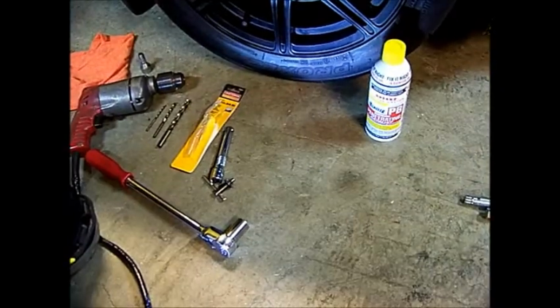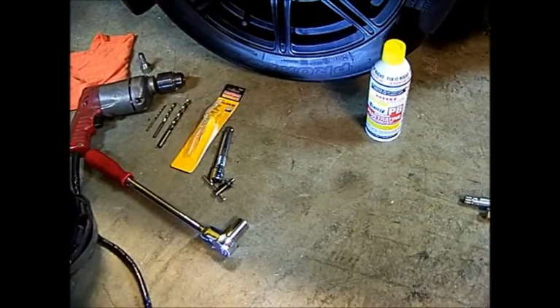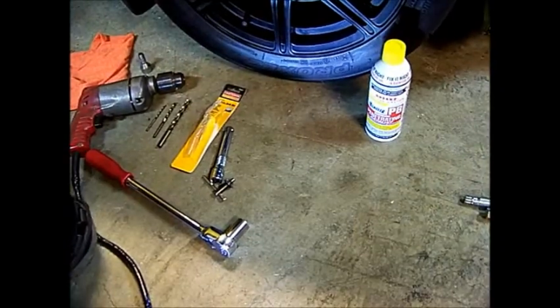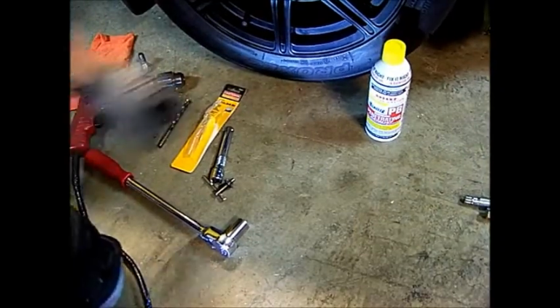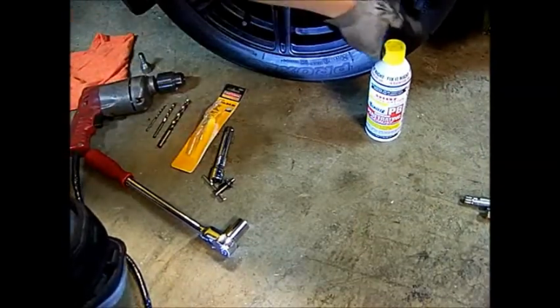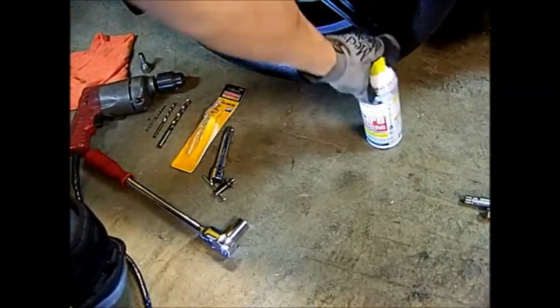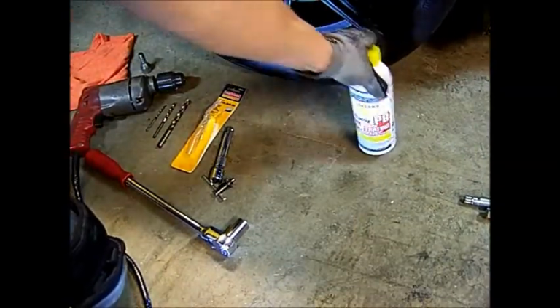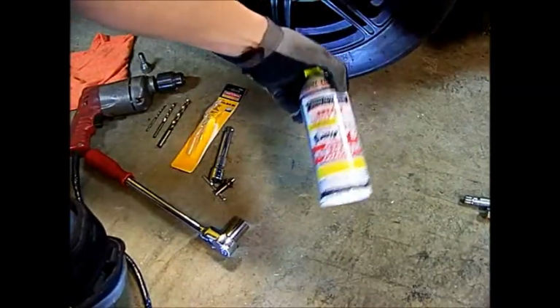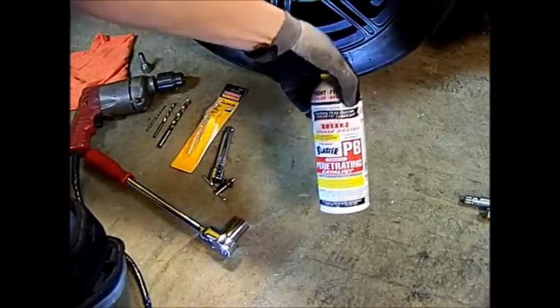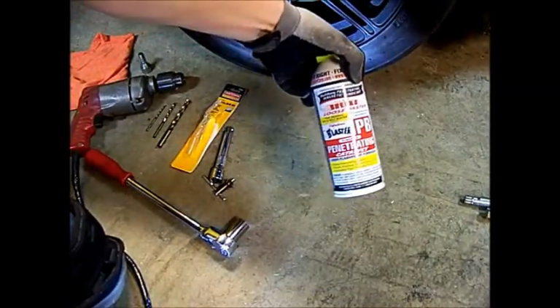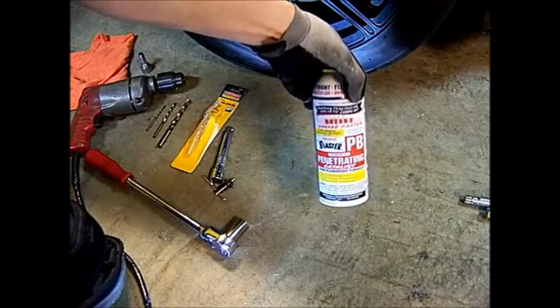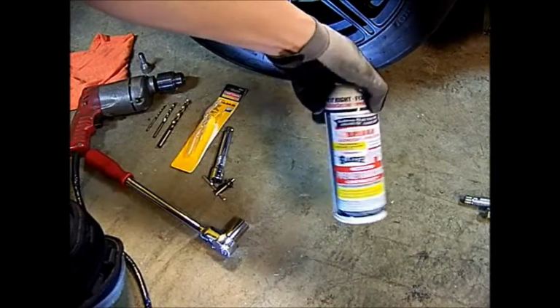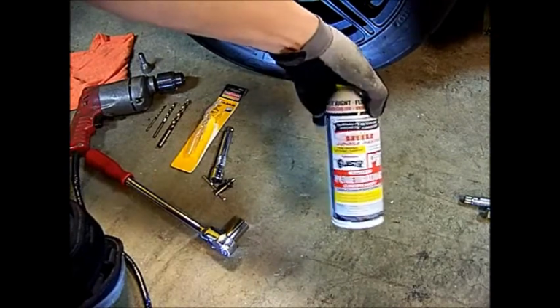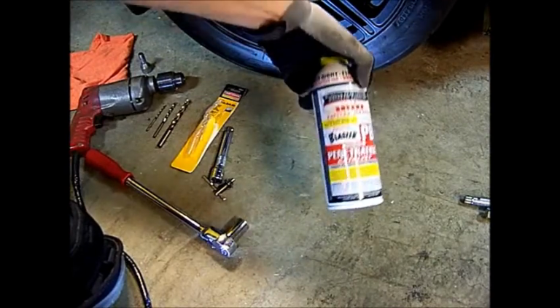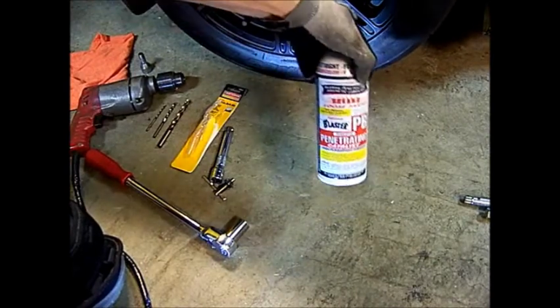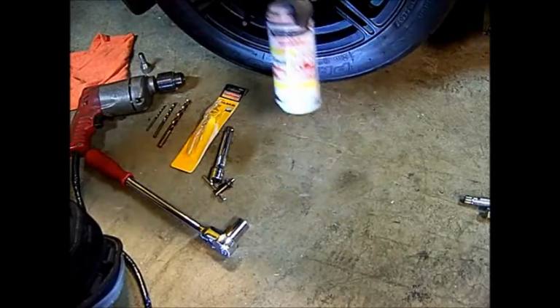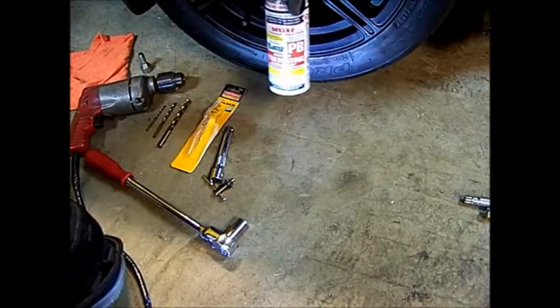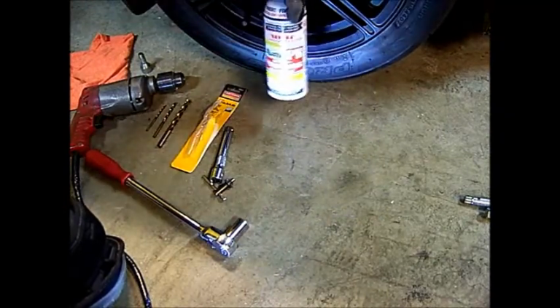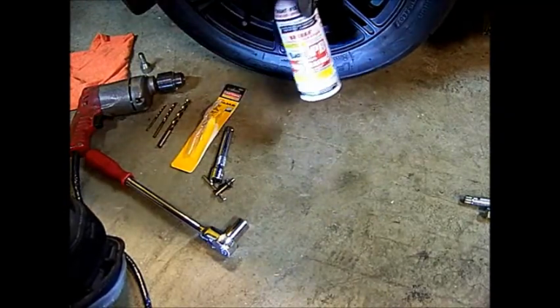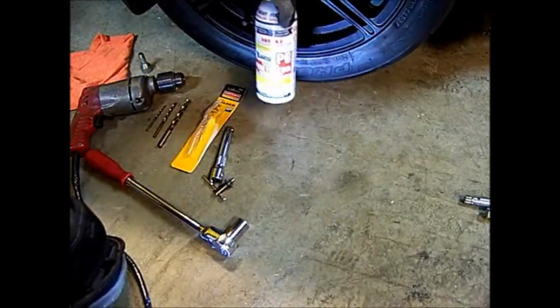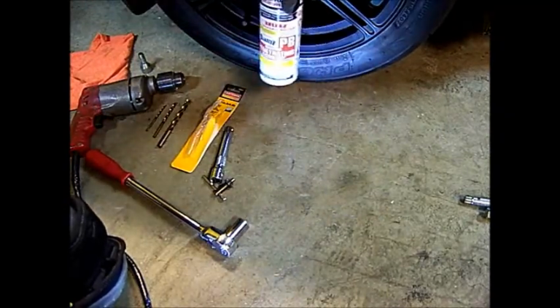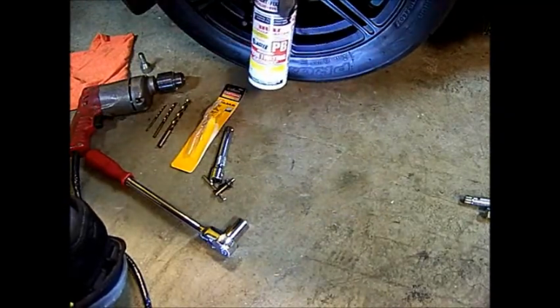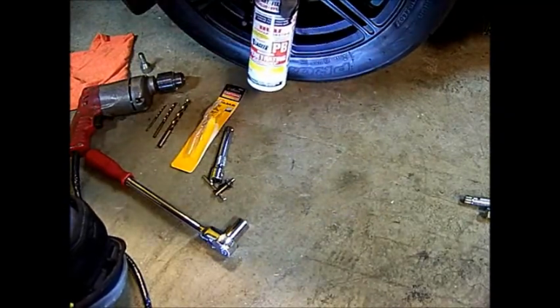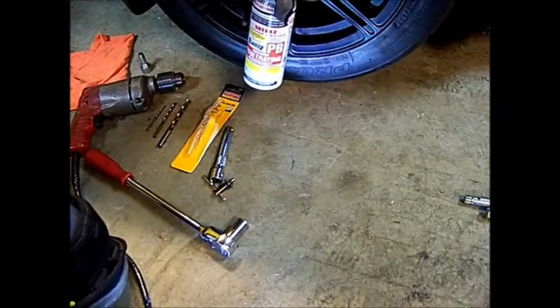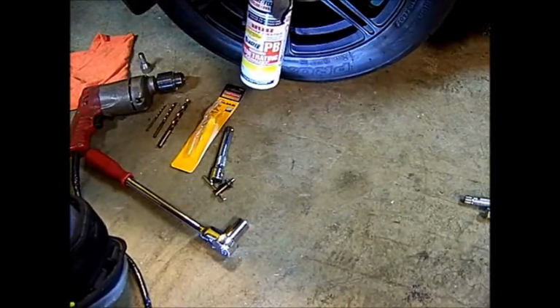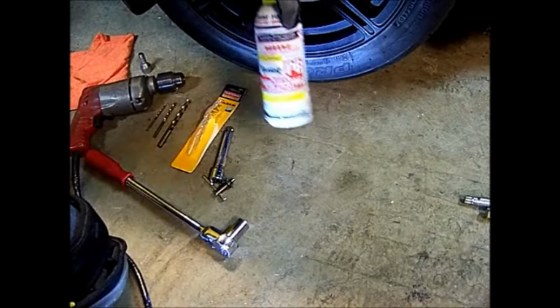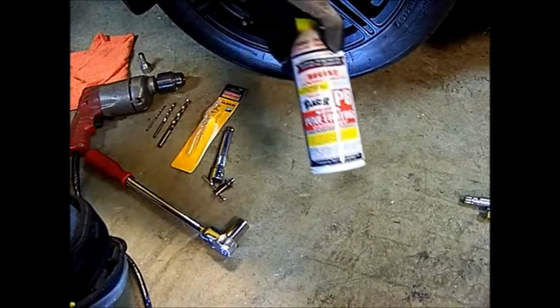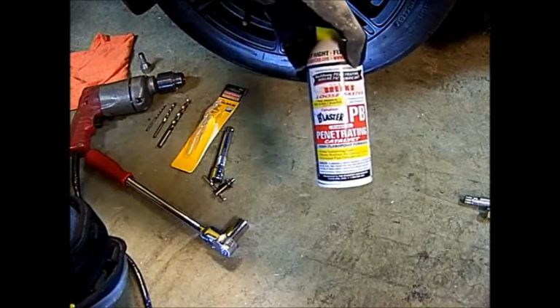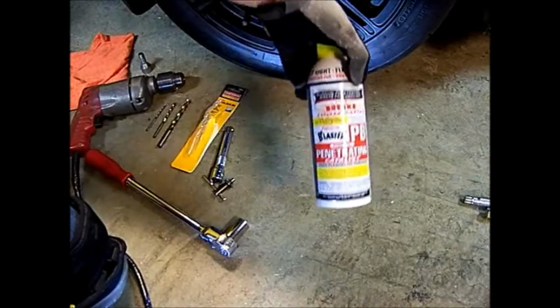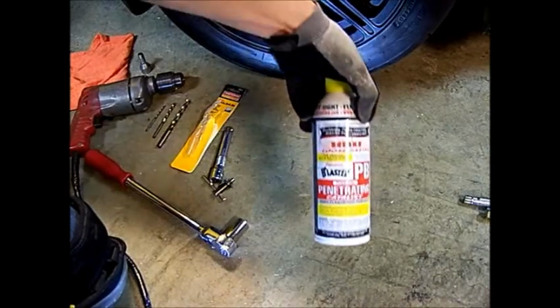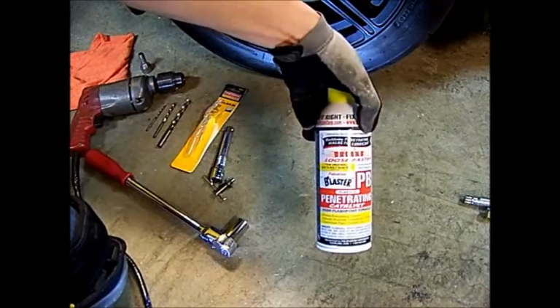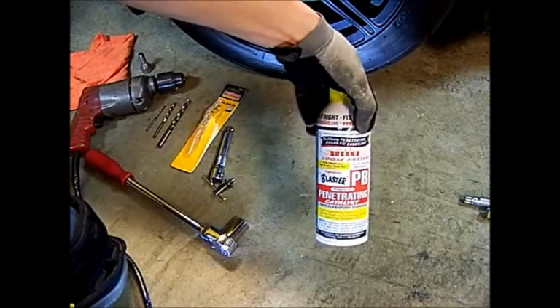The other thing you're going to need is PB Blaster, and you want to soak the surrounds of the bolts fairly well with this.